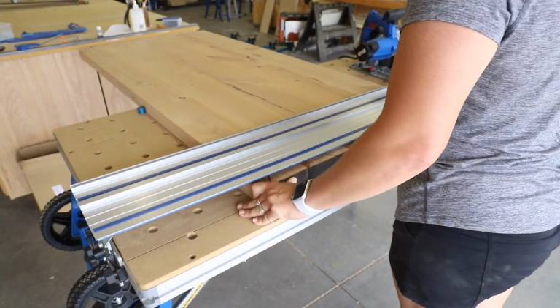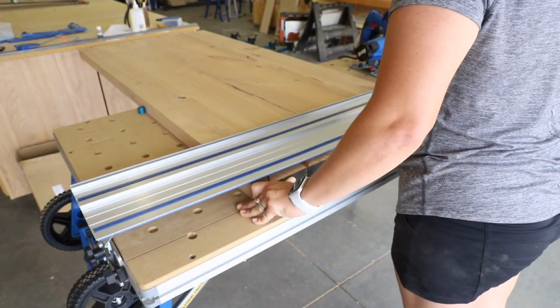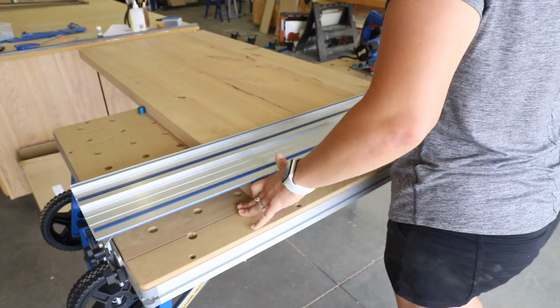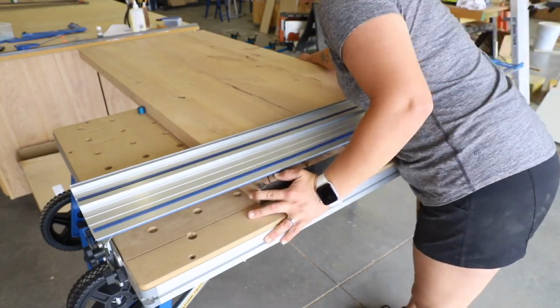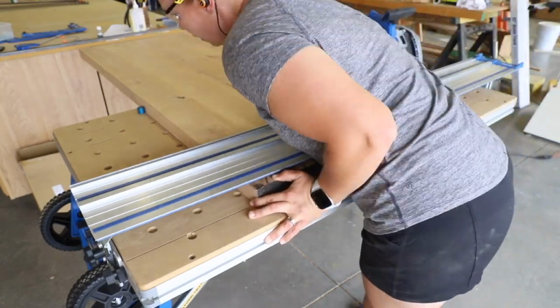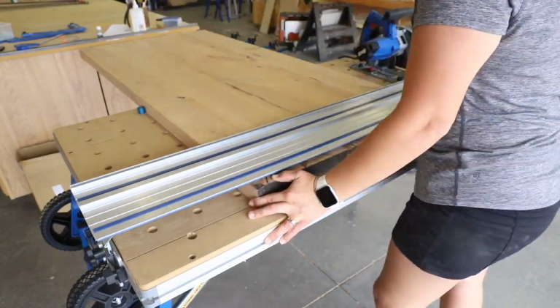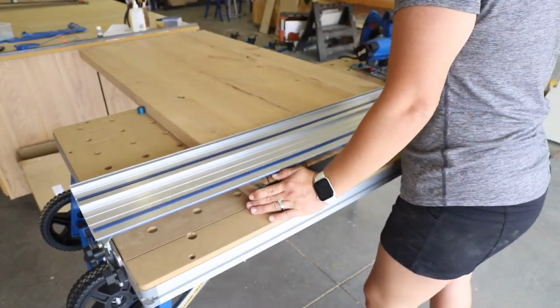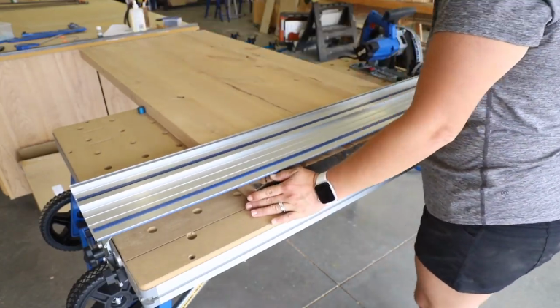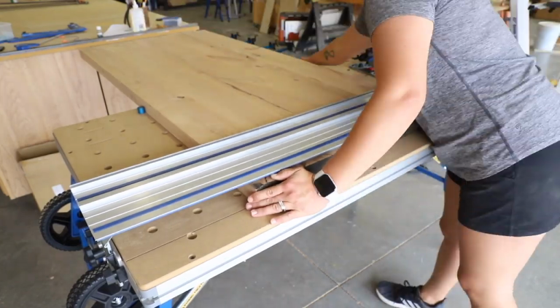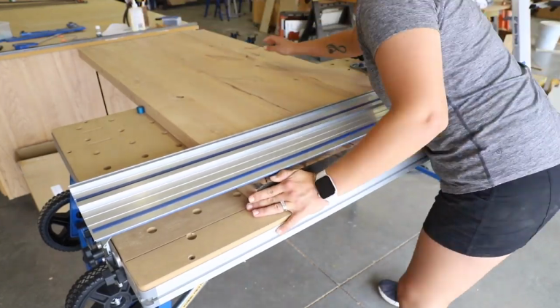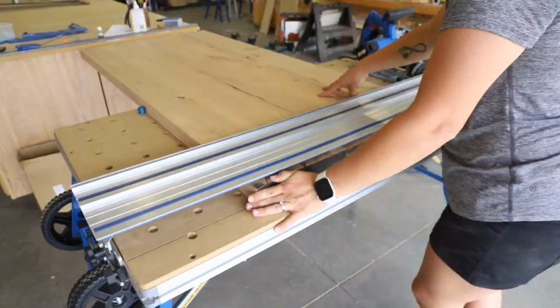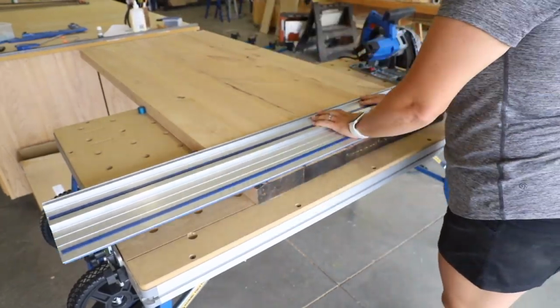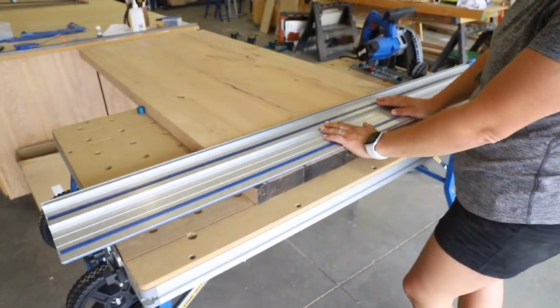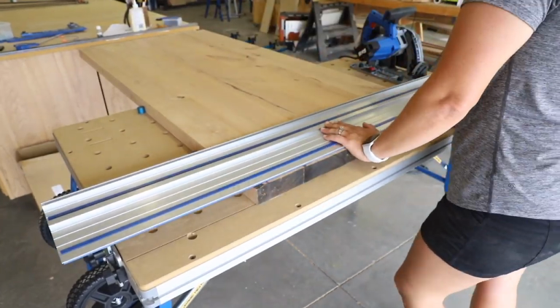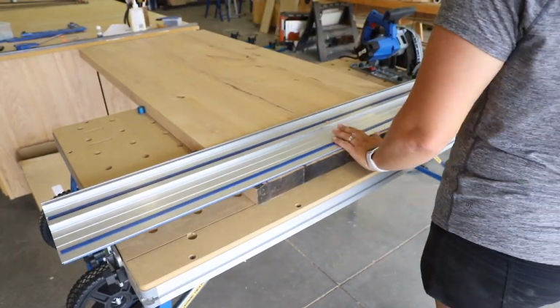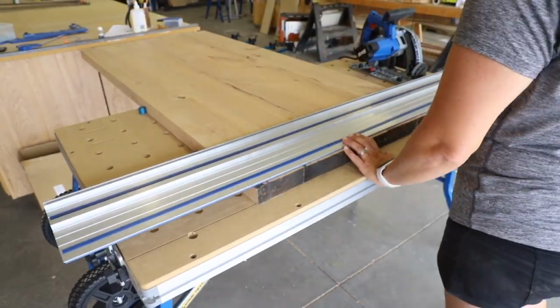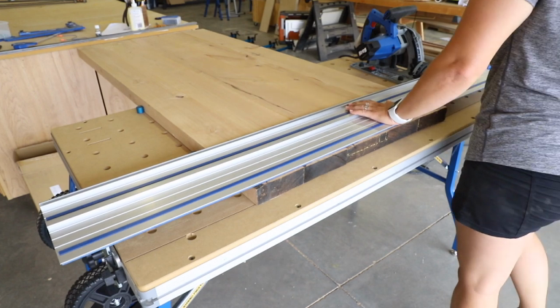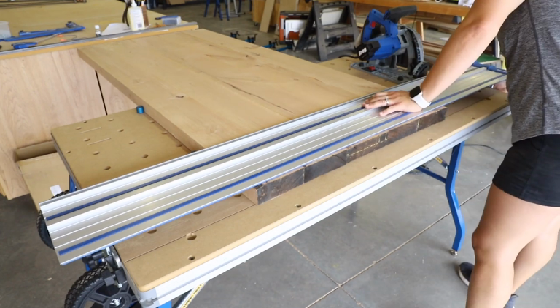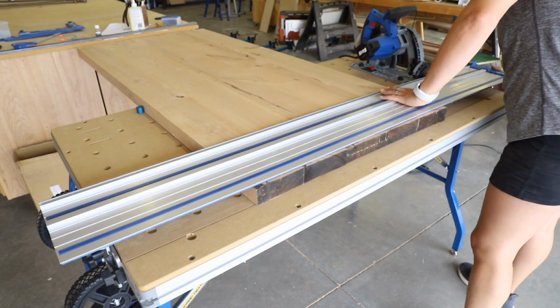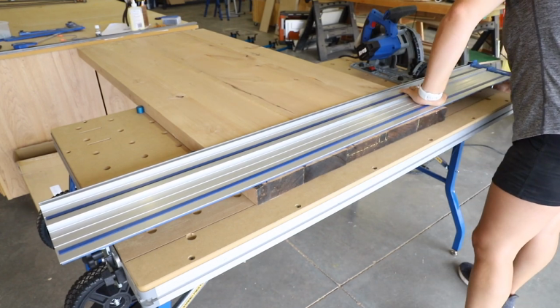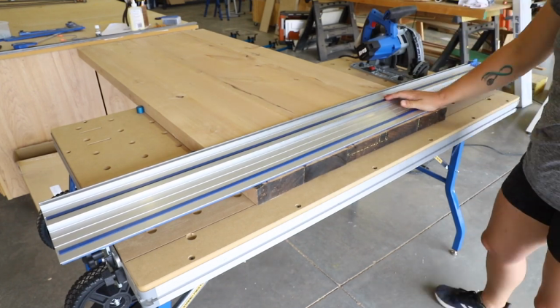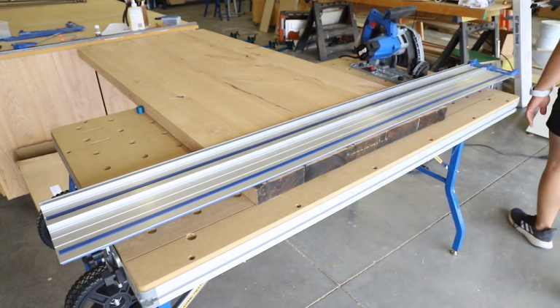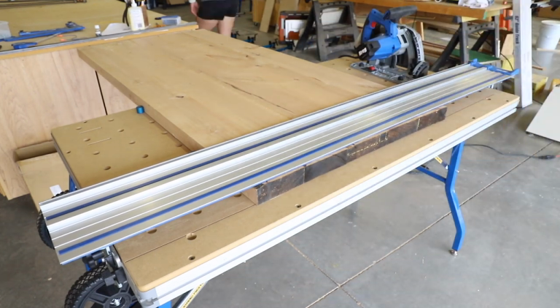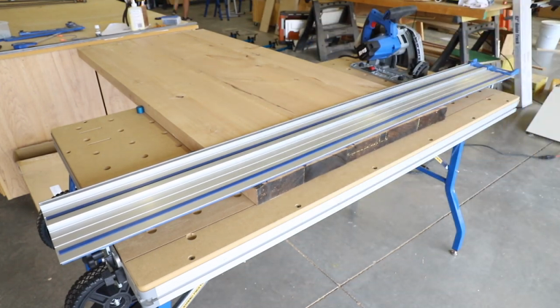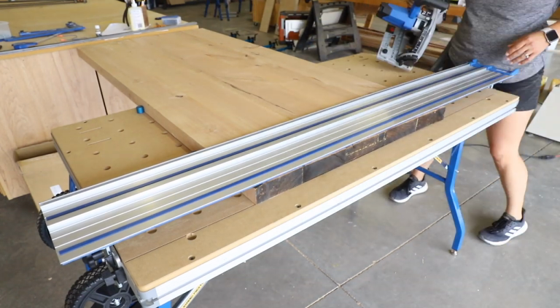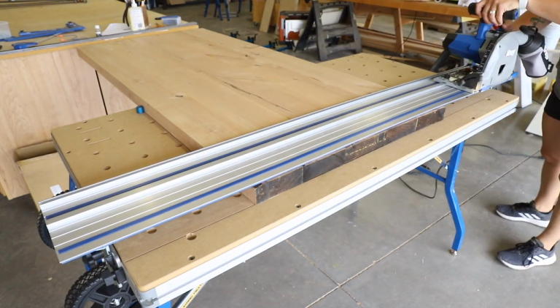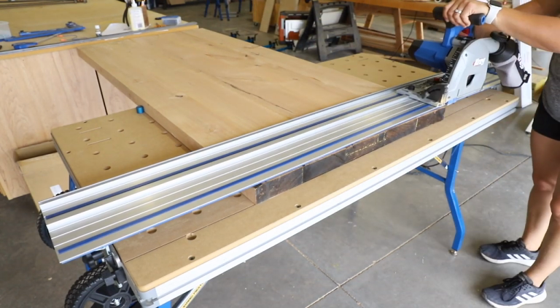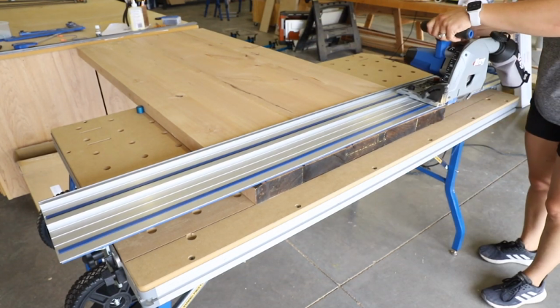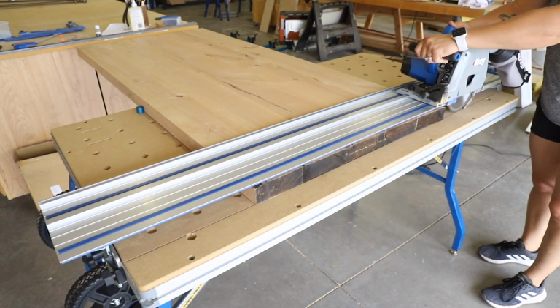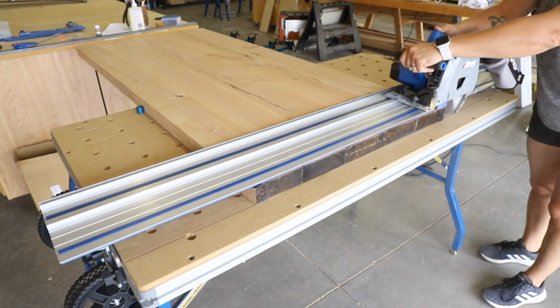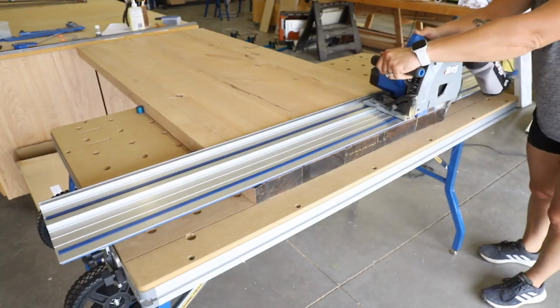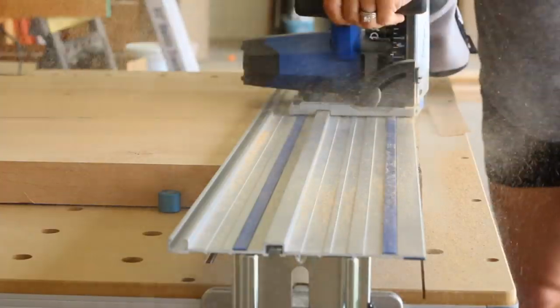When the desktop was dry, it was time to square up the ends and trim it down to size. I set it up on my new adaptive cutting system from Craig and squared up one side, then turned it around and cut it to the 60 inches that I needed.